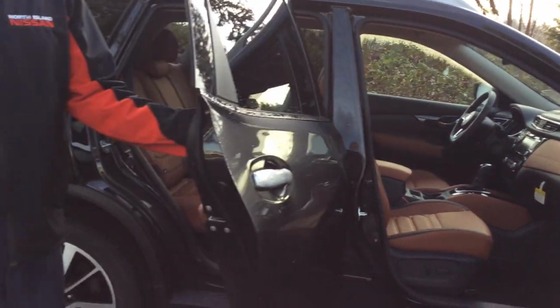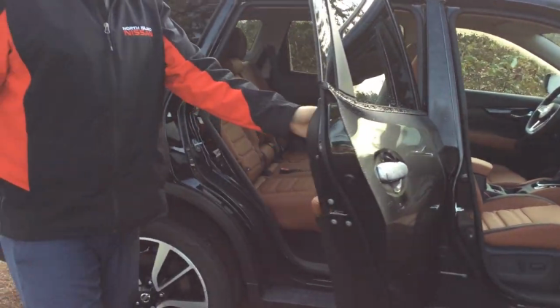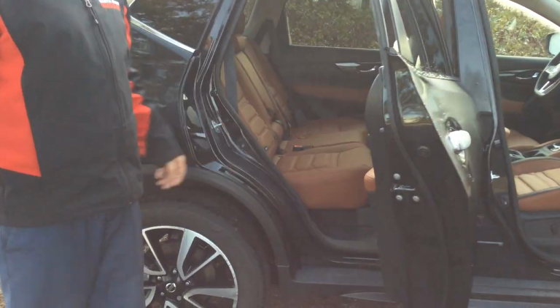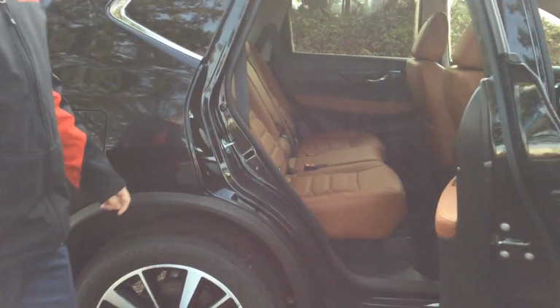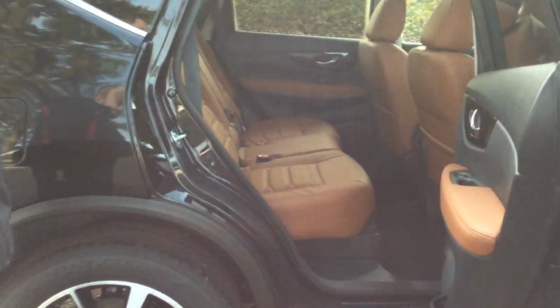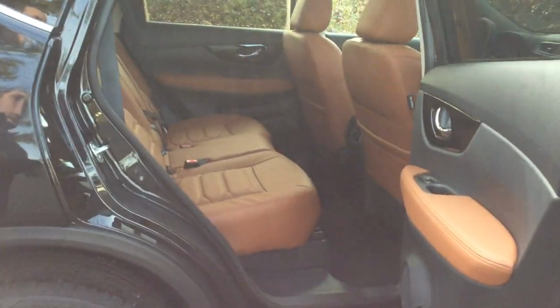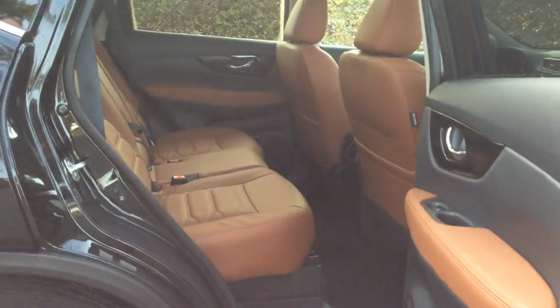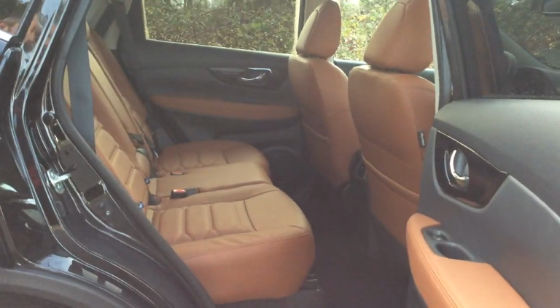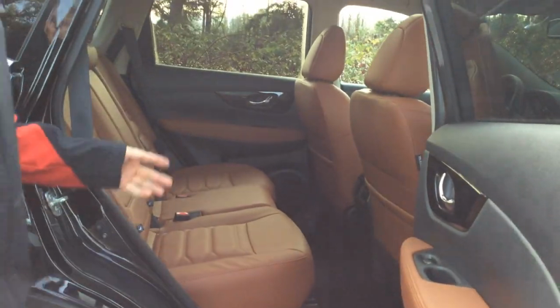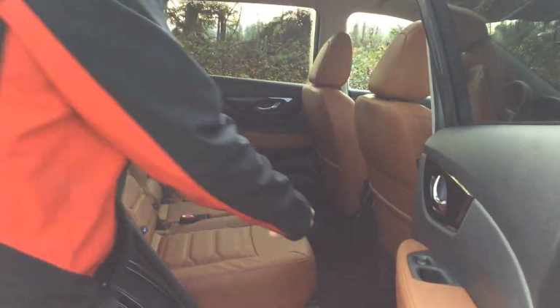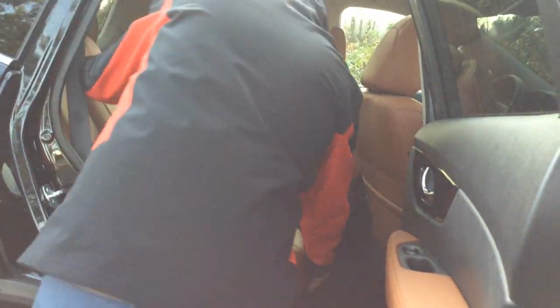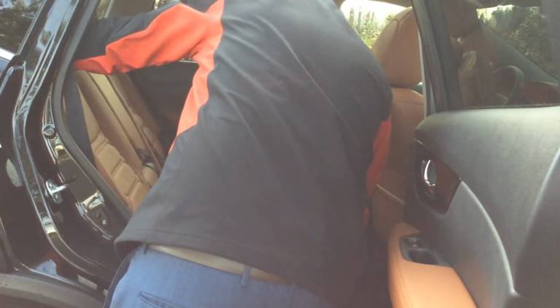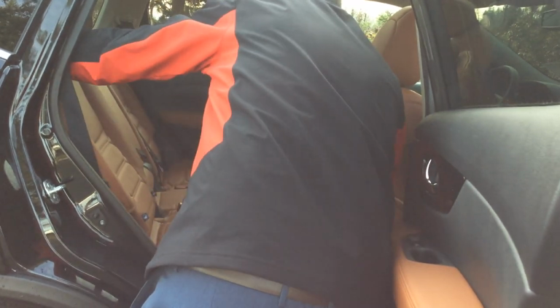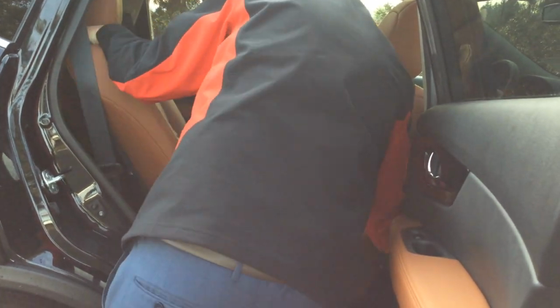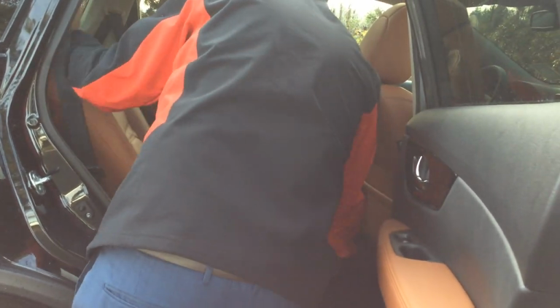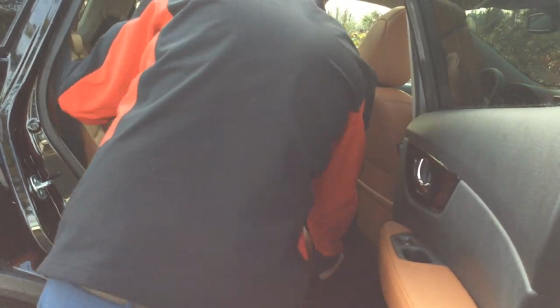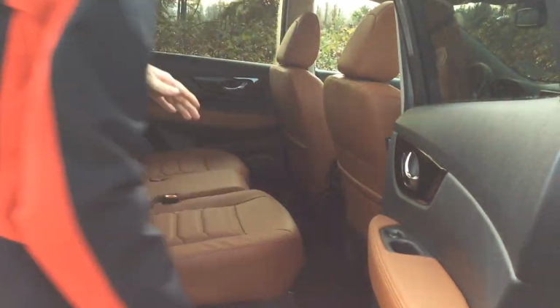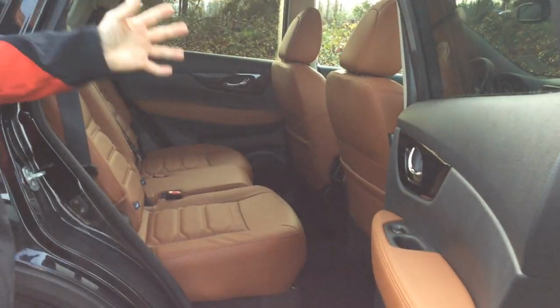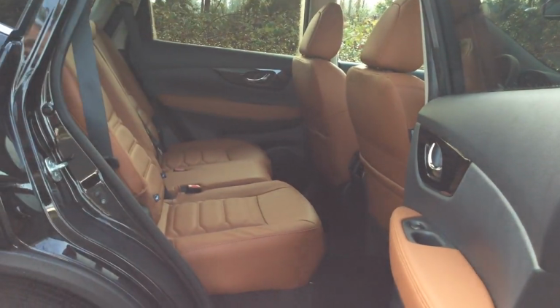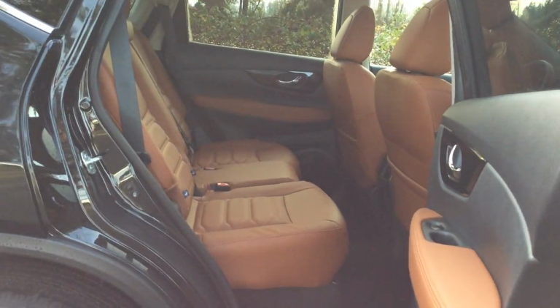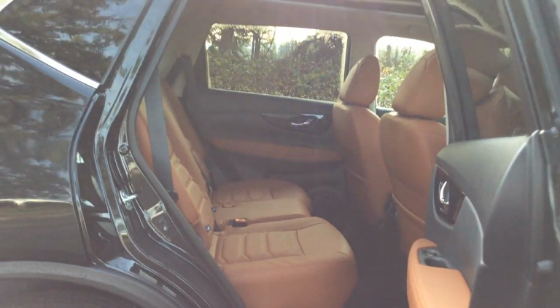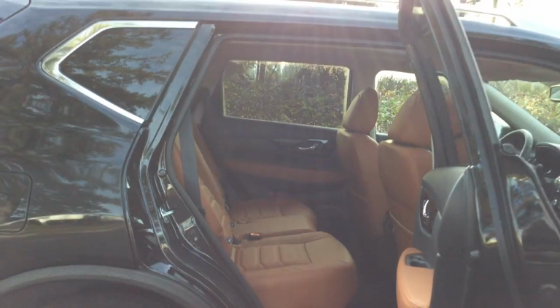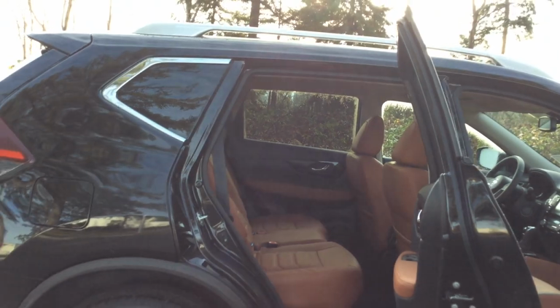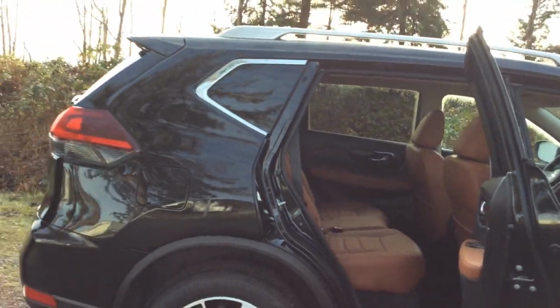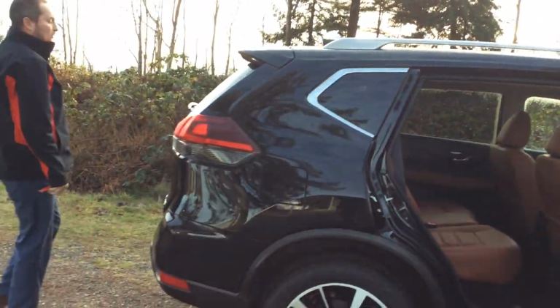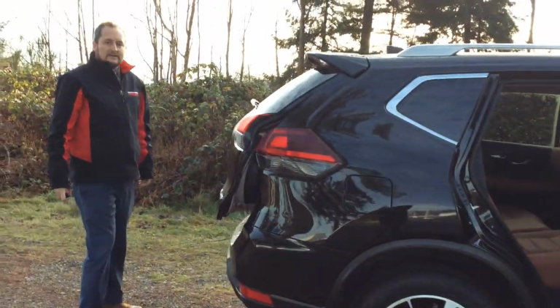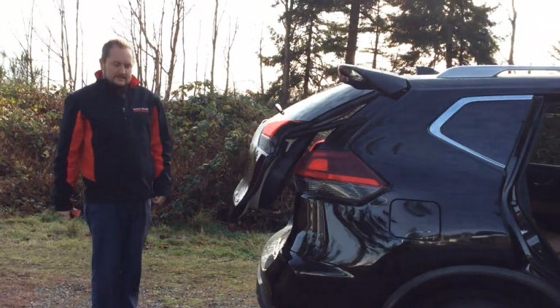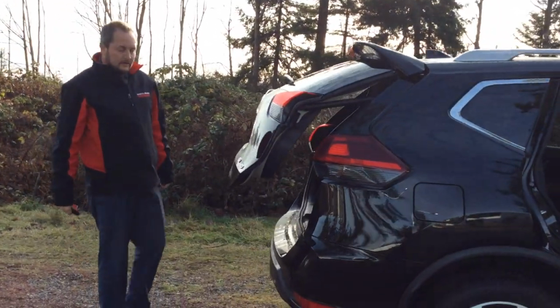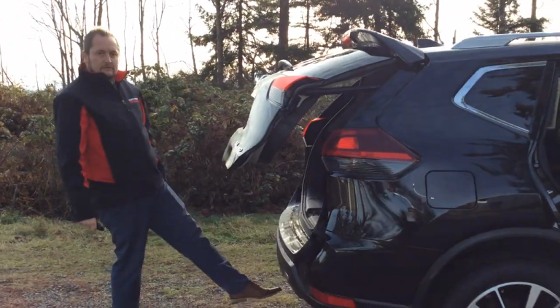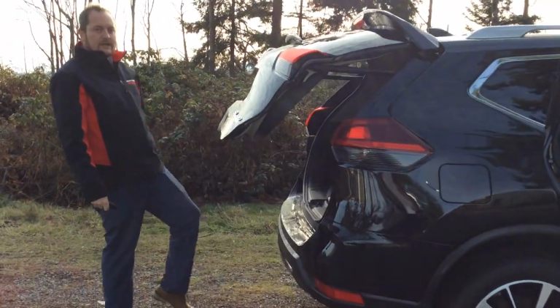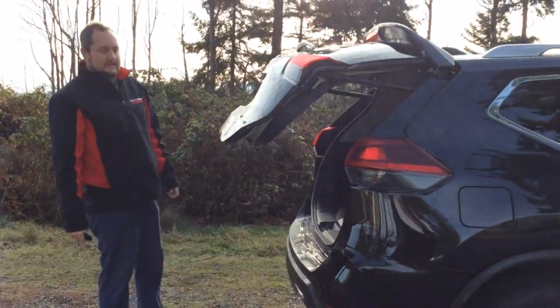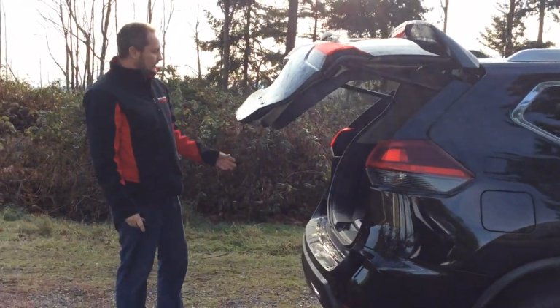You still get the classic Rogue interior that's winning all sorts of awards. These seats slide back and forth for a lot of storage and different capabilities. There's also a power rear liftgate that is motion activated down below.